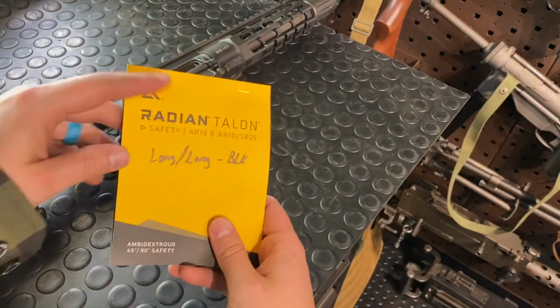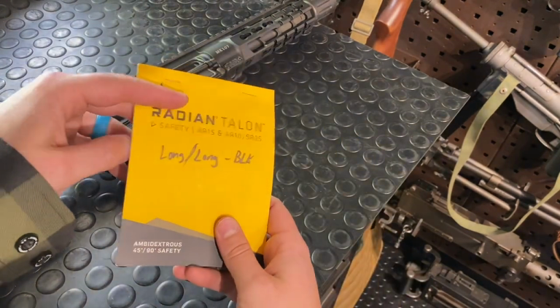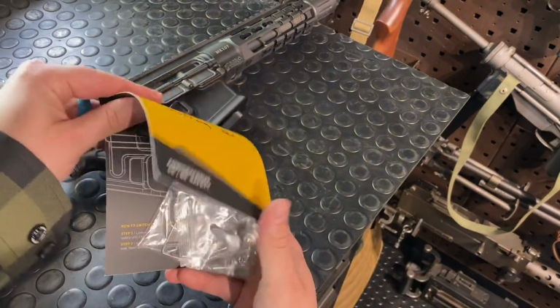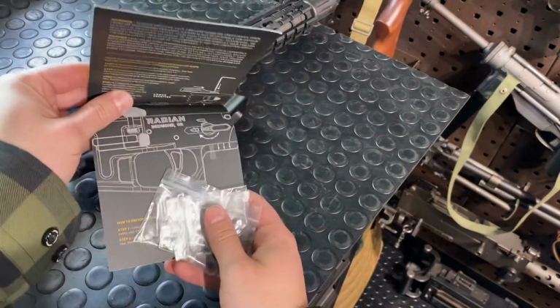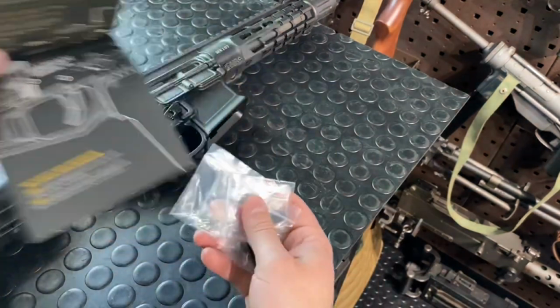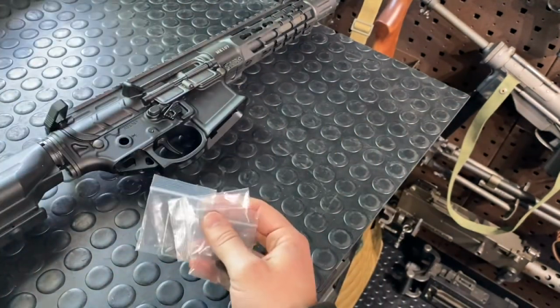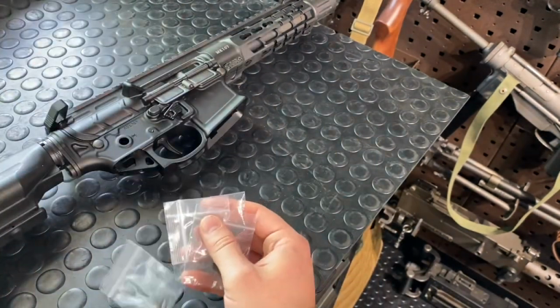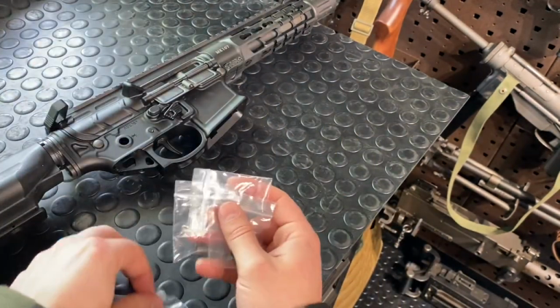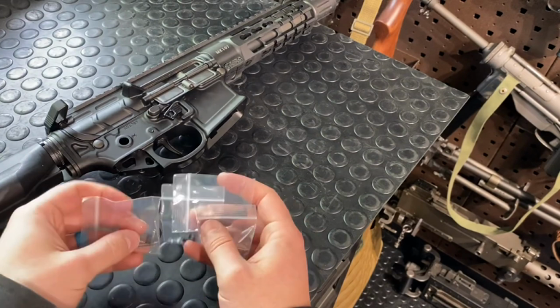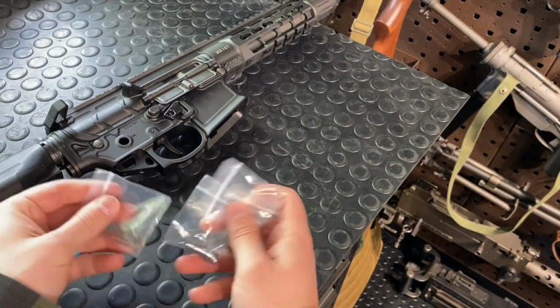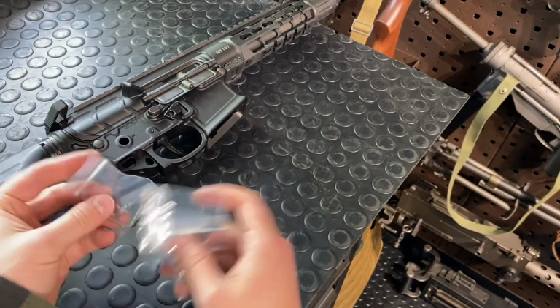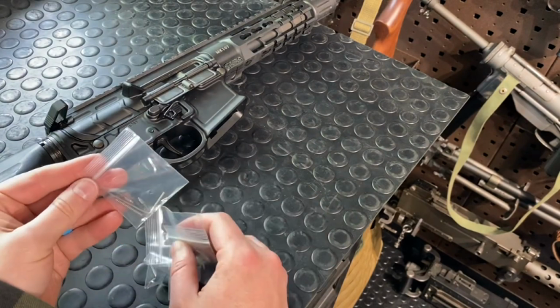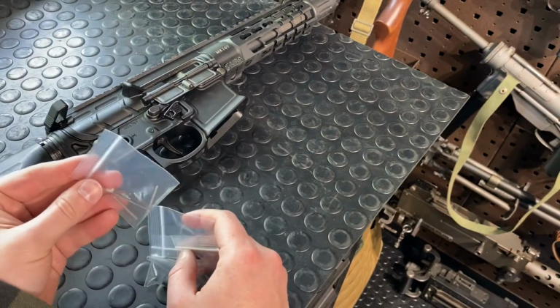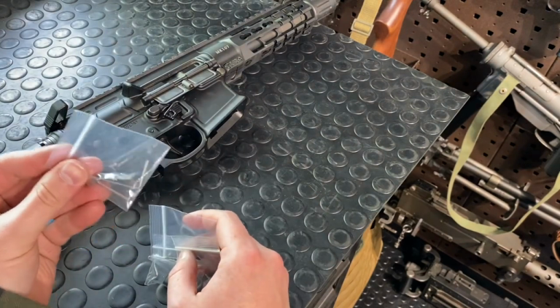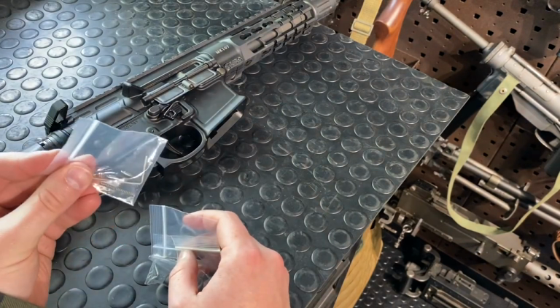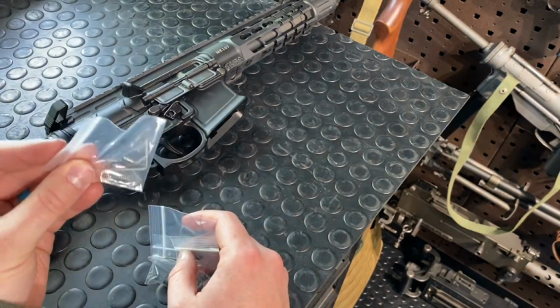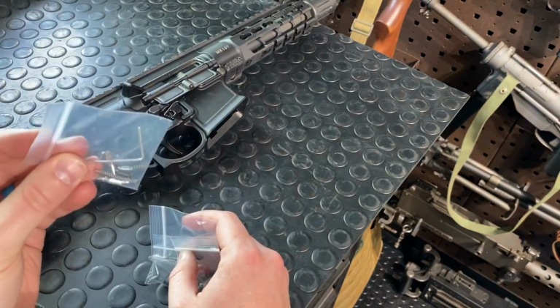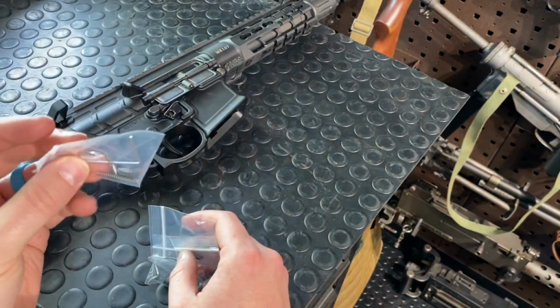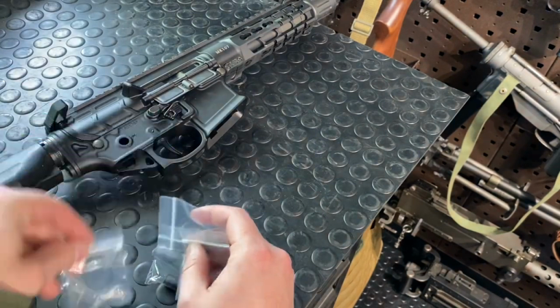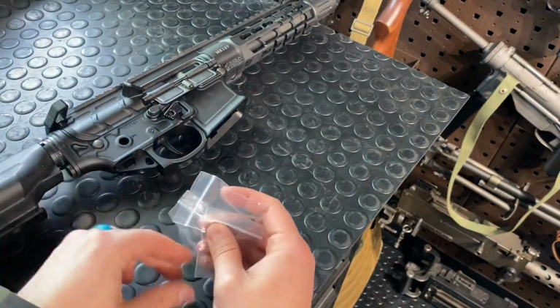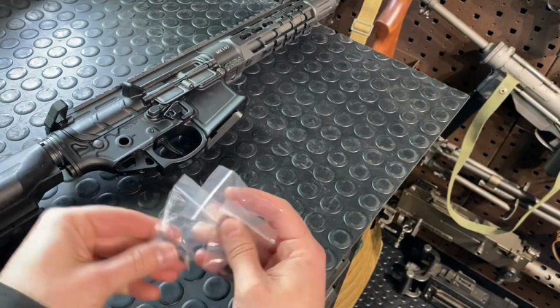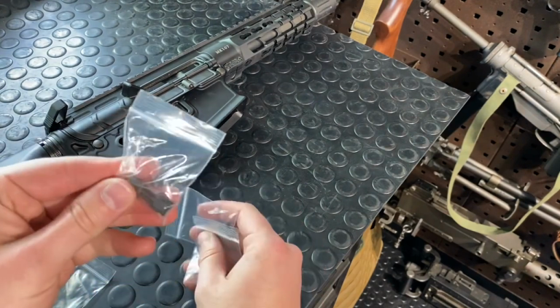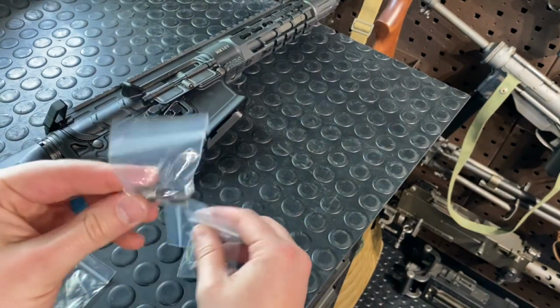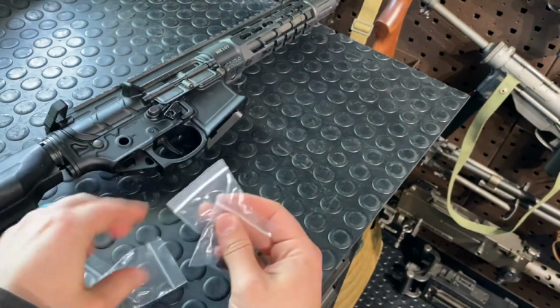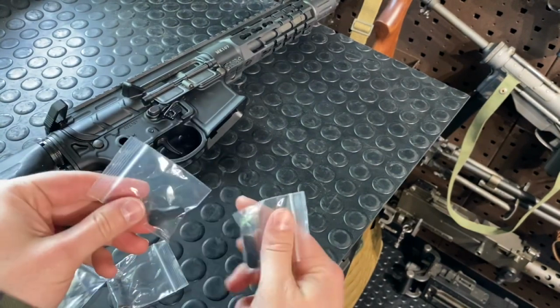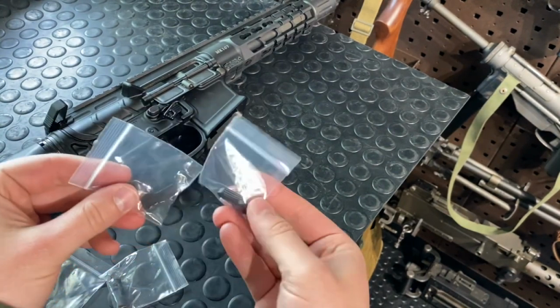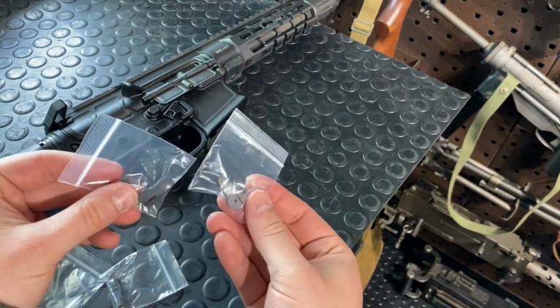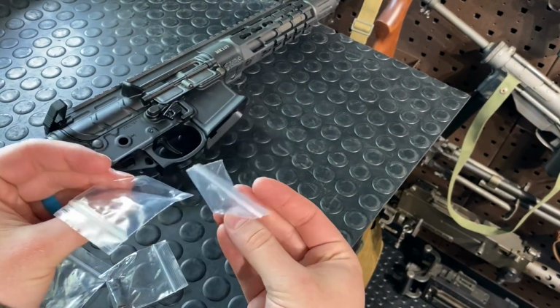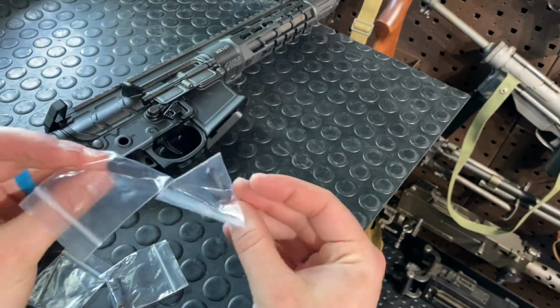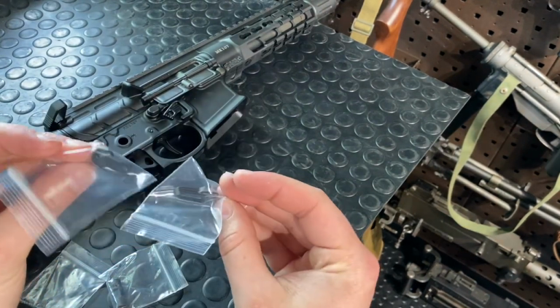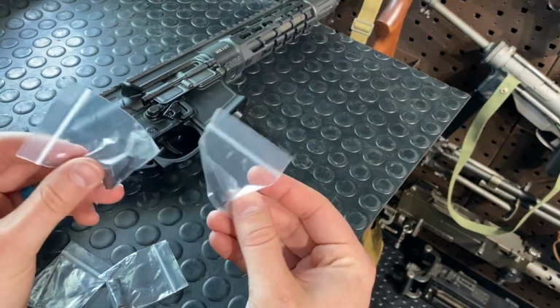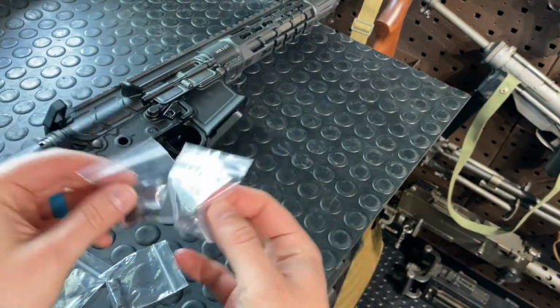Inside your little package here we've got a few different things. They're super simple to do — I don't really even need to do this video but hey, why not. There are some small bits in there, here's your drum, and your two paddles. You can order these in different lengths if you like.